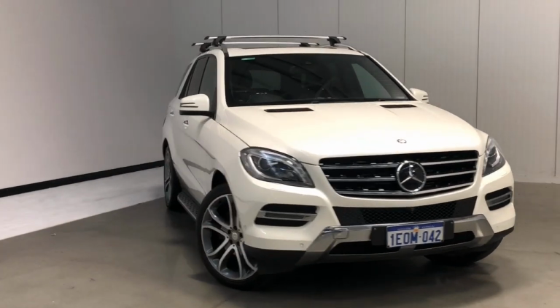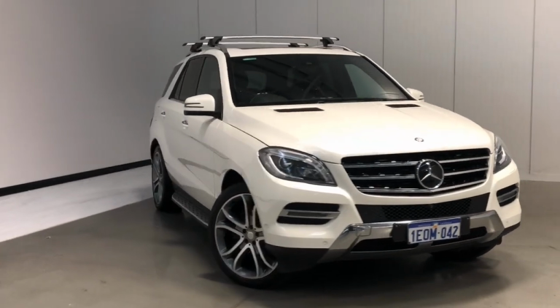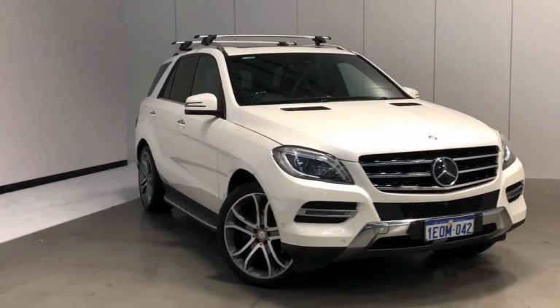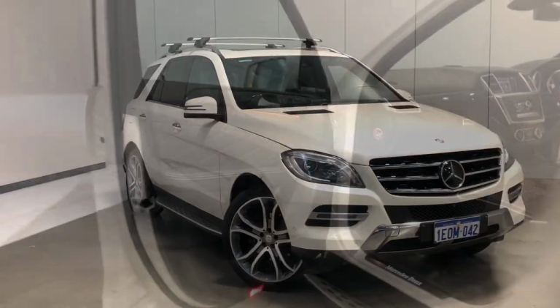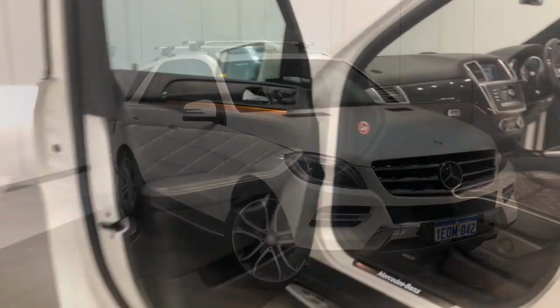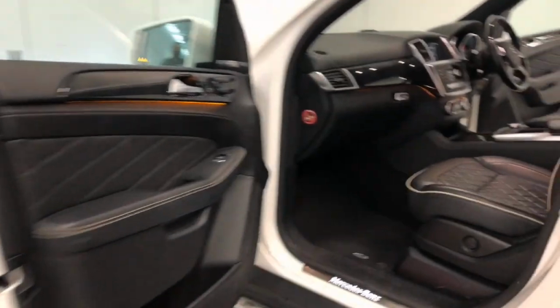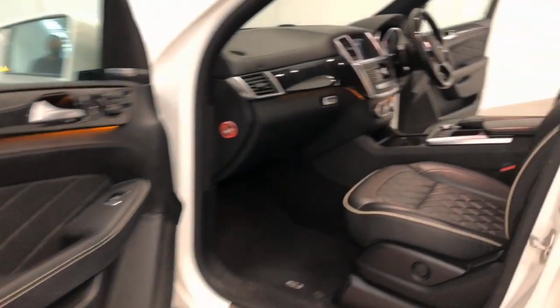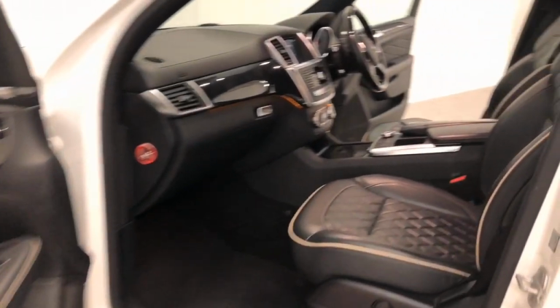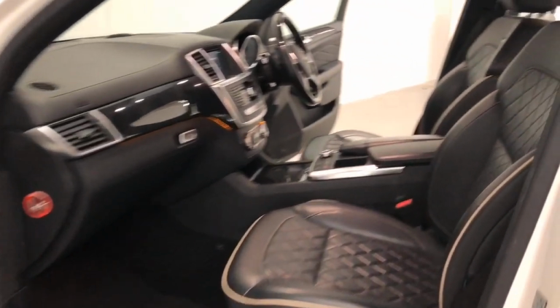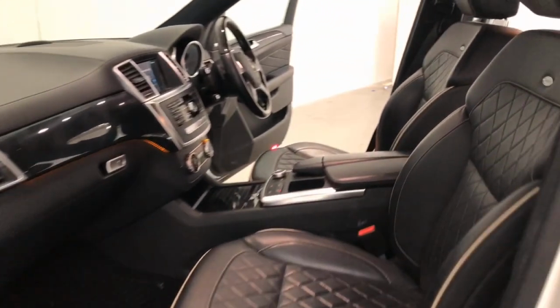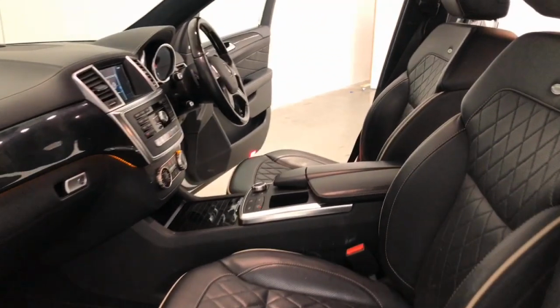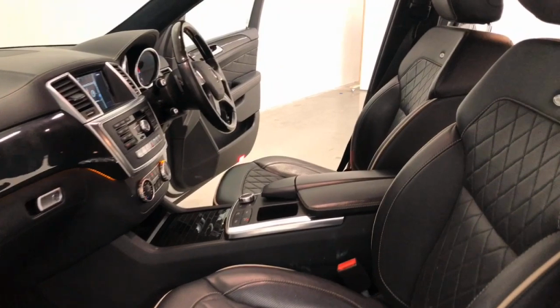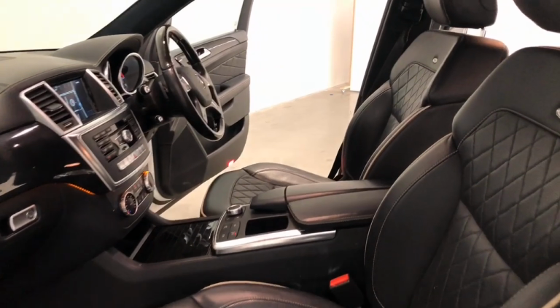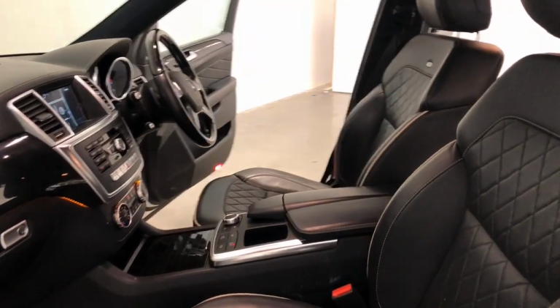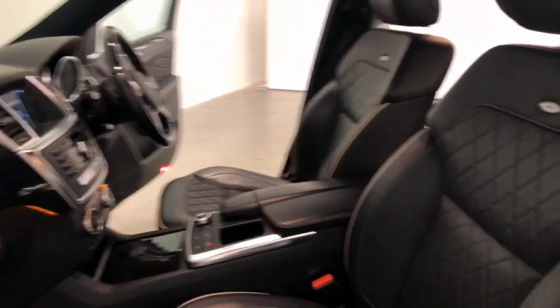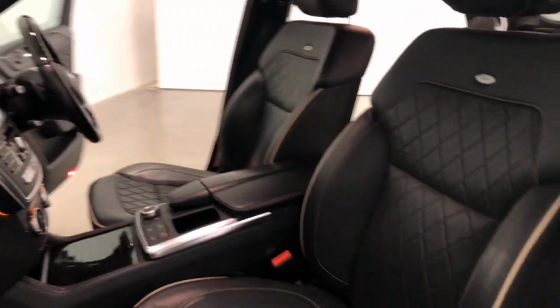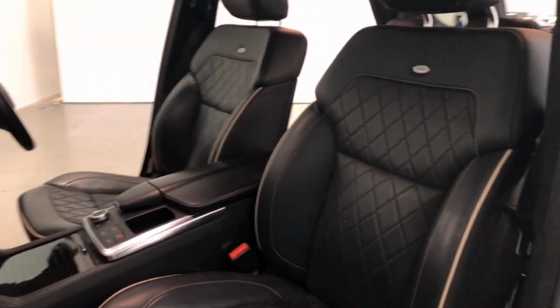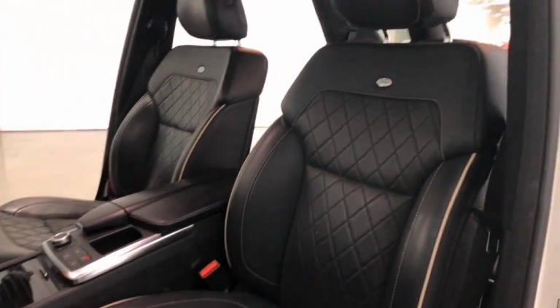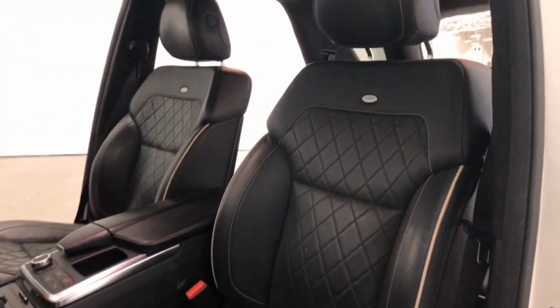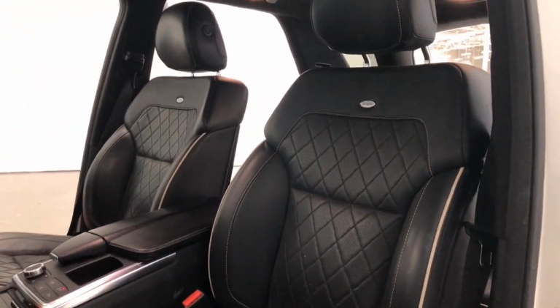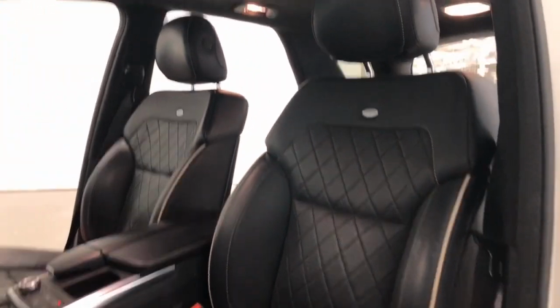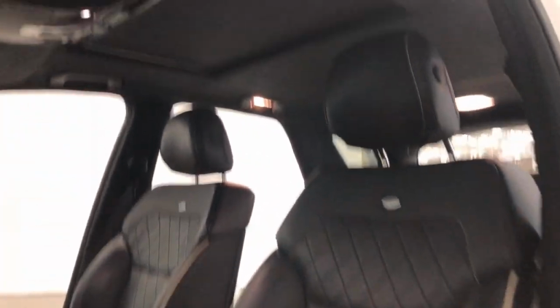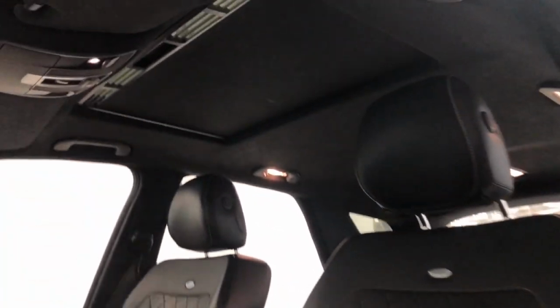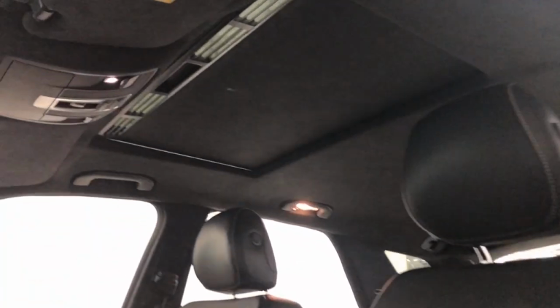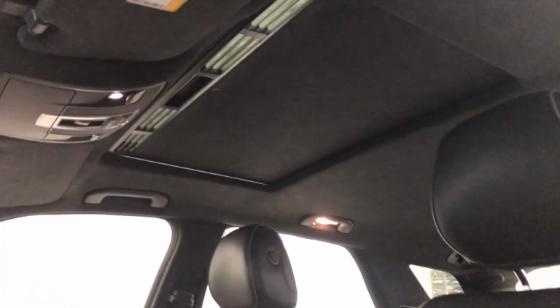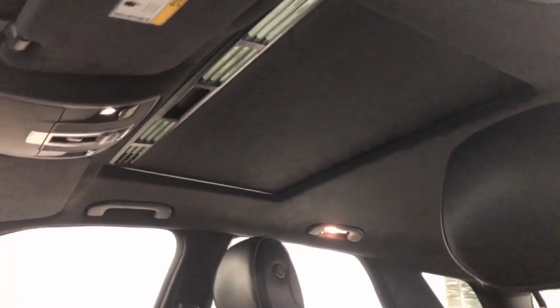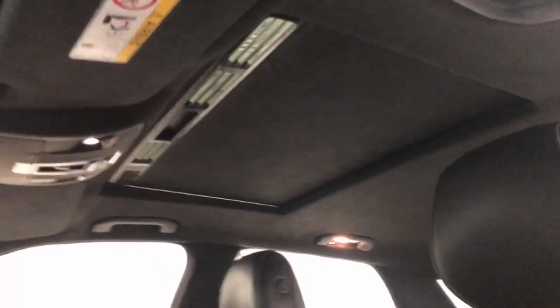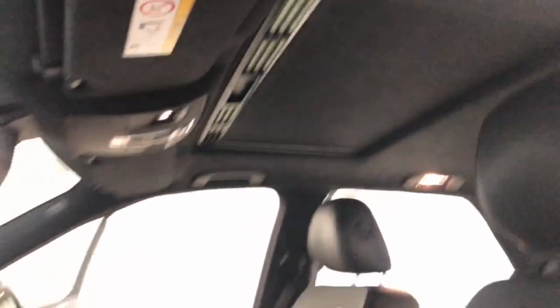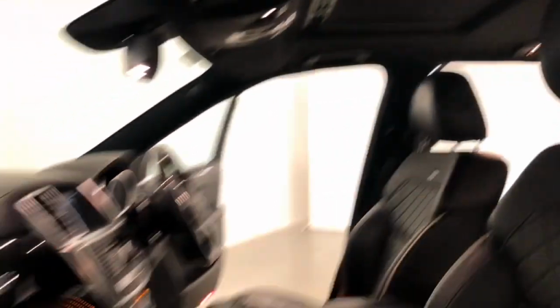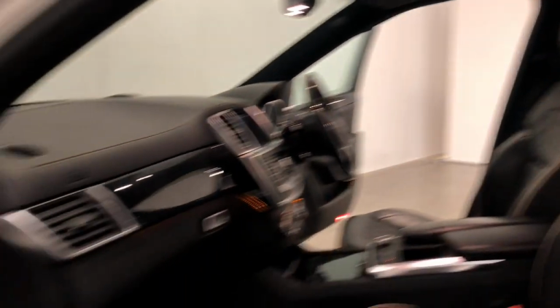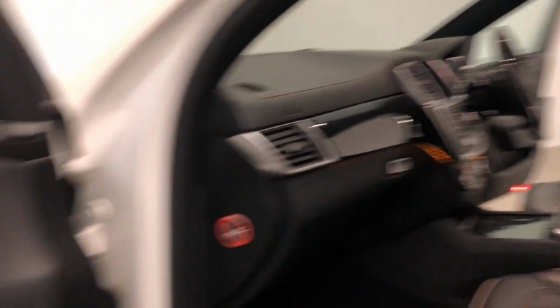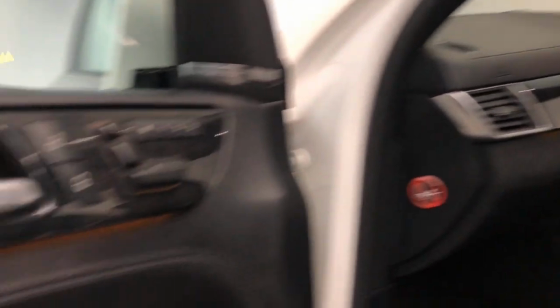Mercedes-Benz claims the ML350 uses 7.3 litres per 100 kilometres of diesel in the combined city and highway cycle, while putting out 192 grams of CO2.